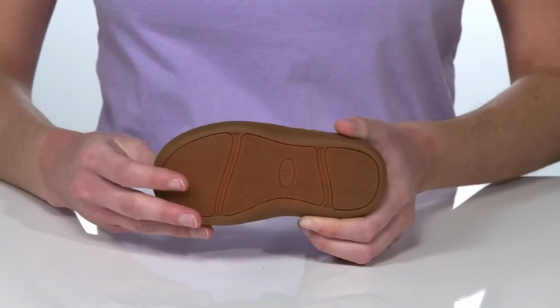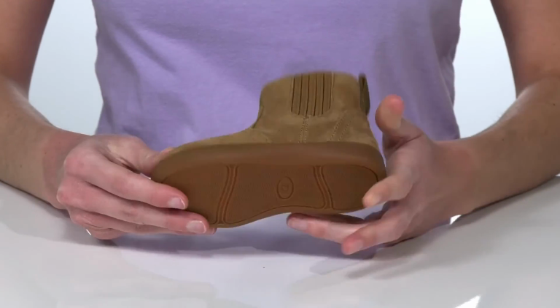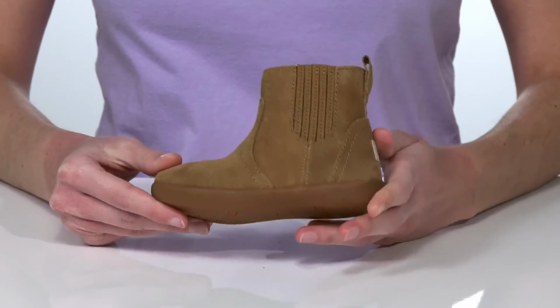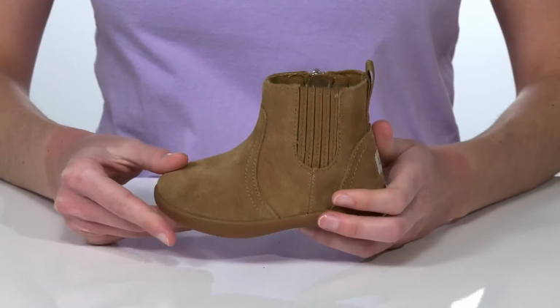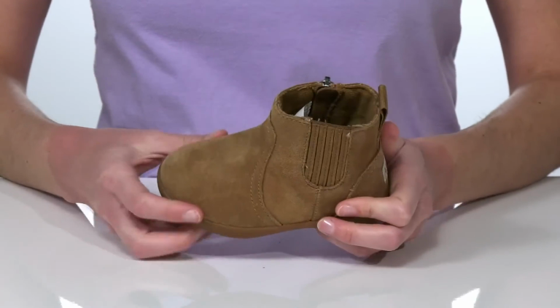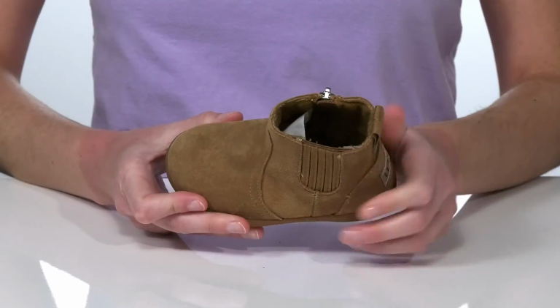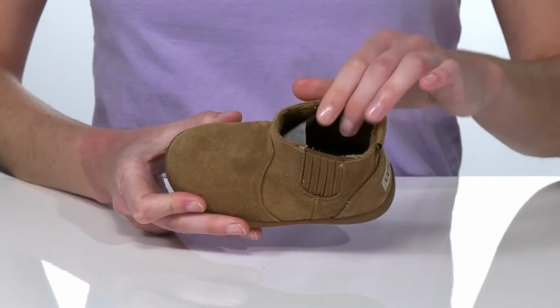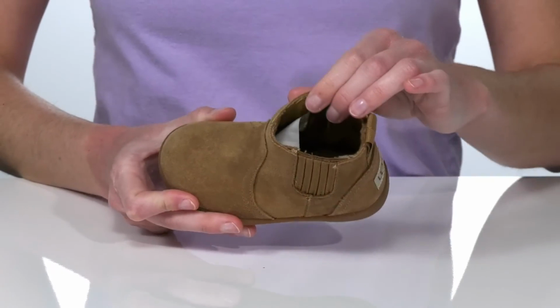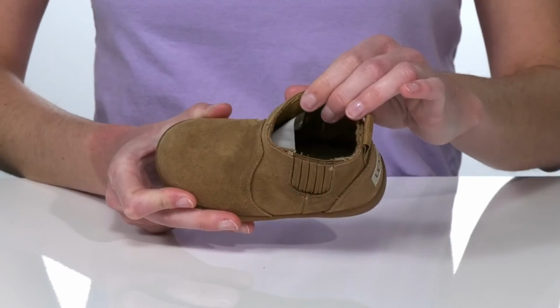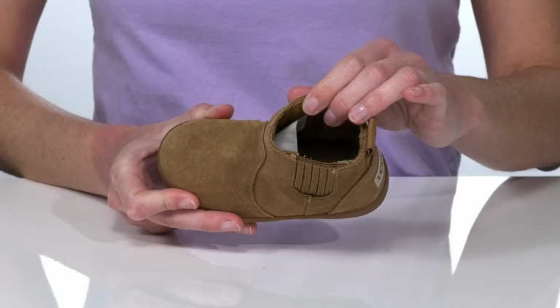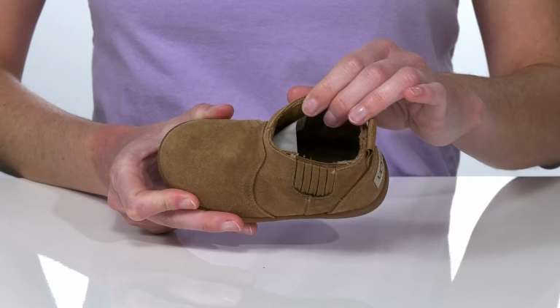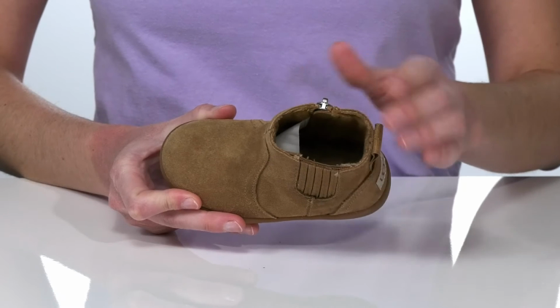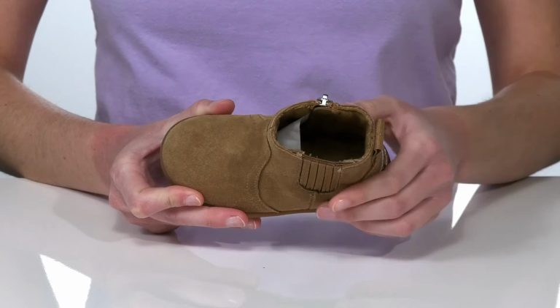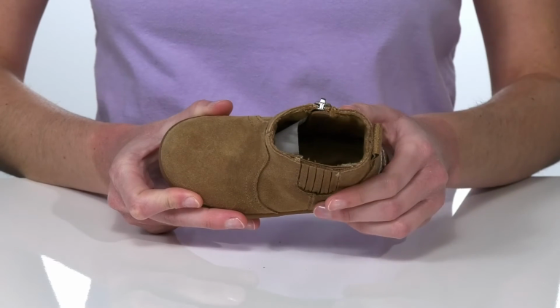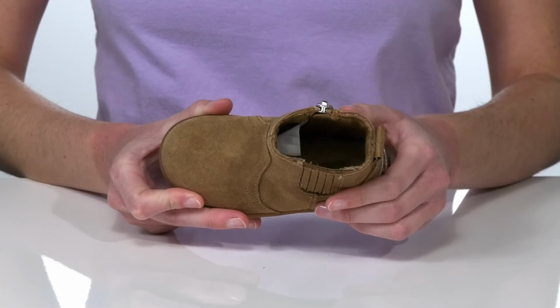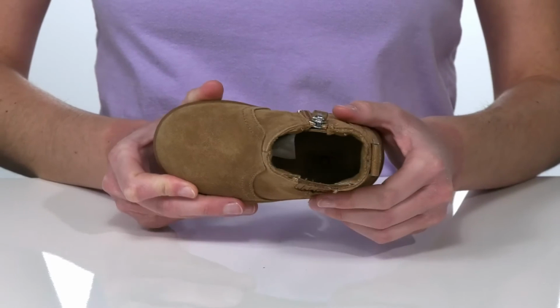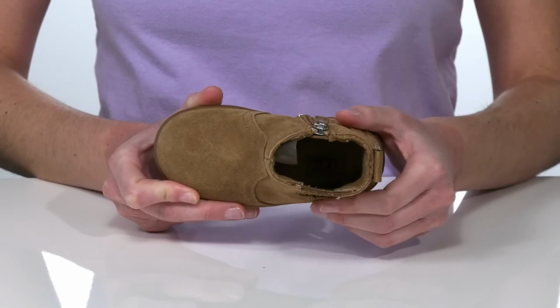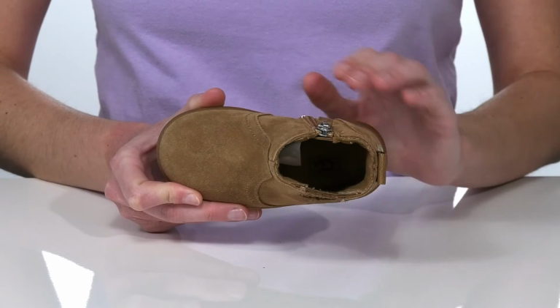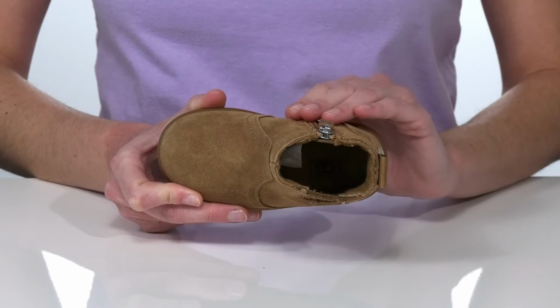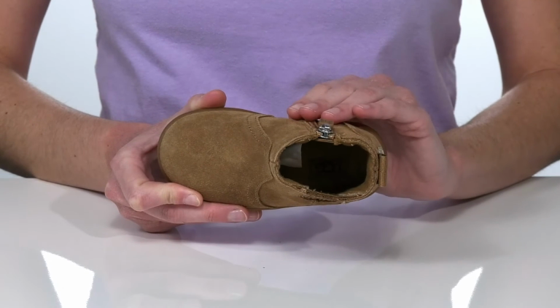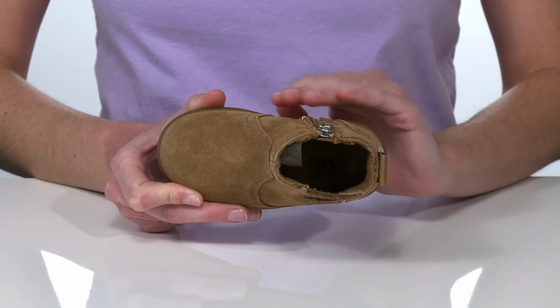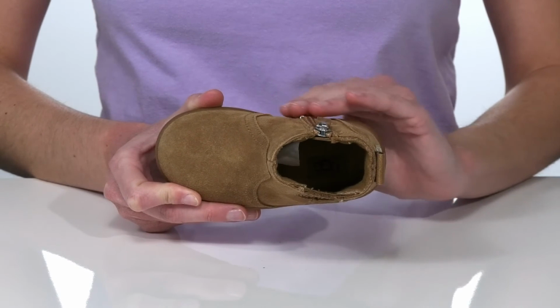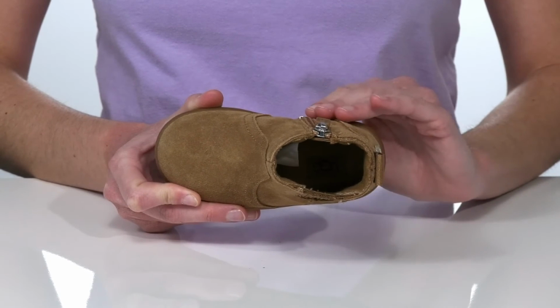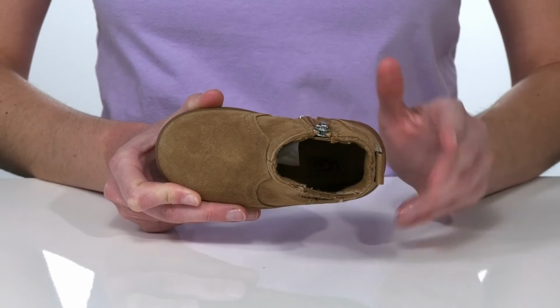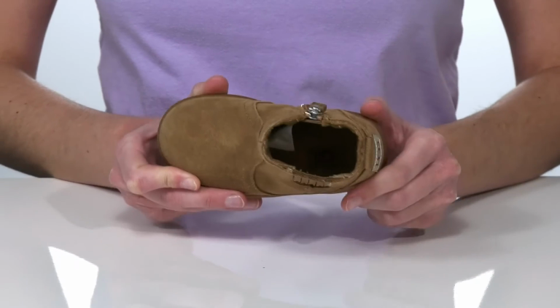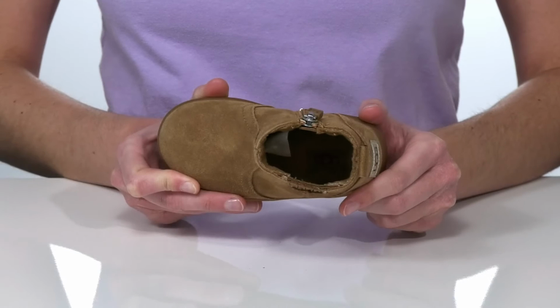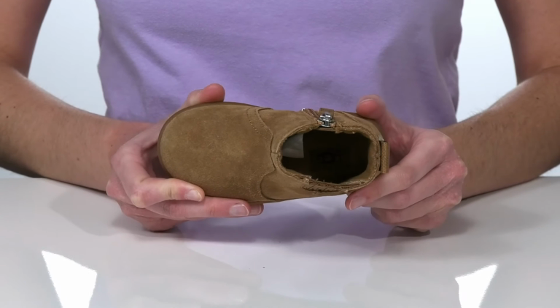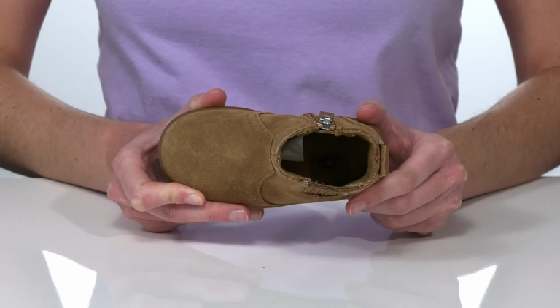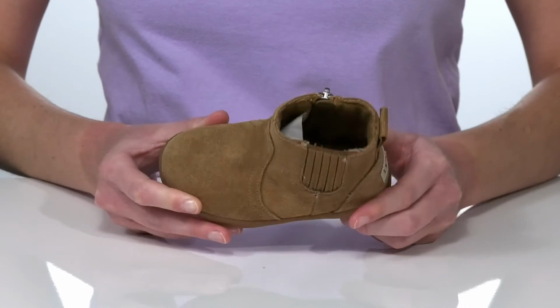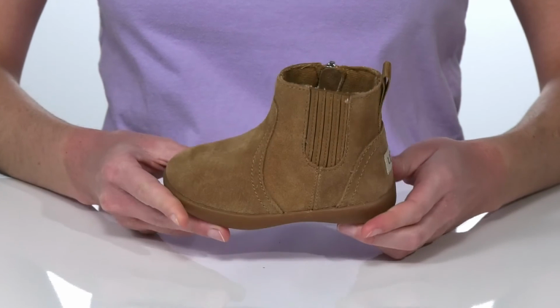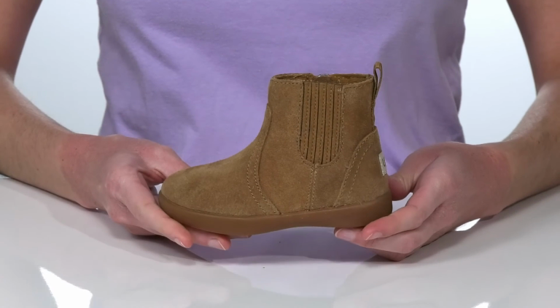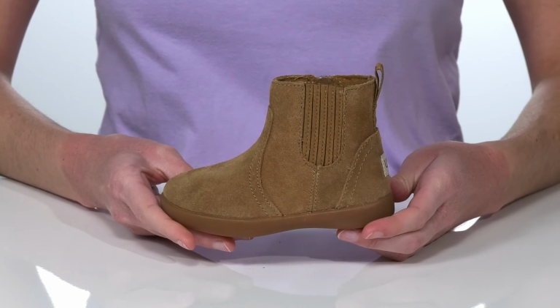Inside, they have an antimicrobial lining to help keep odors at bay, and the UGG plush footbed at the bottom makes these both comfortable and cute.